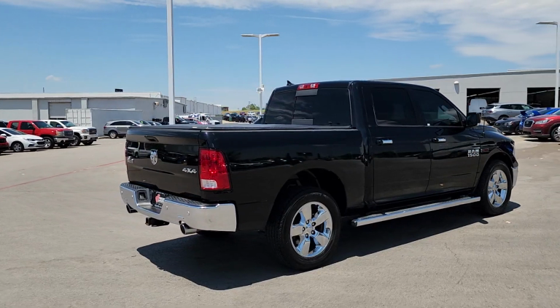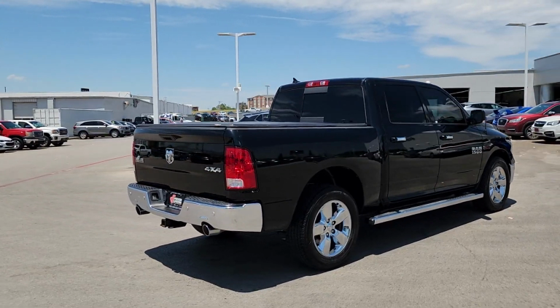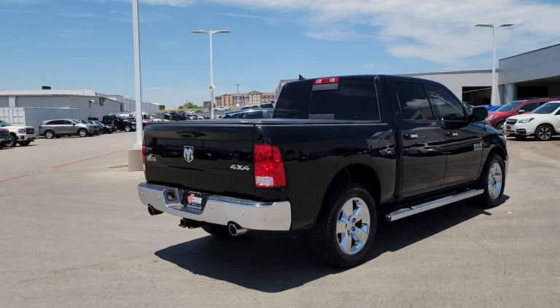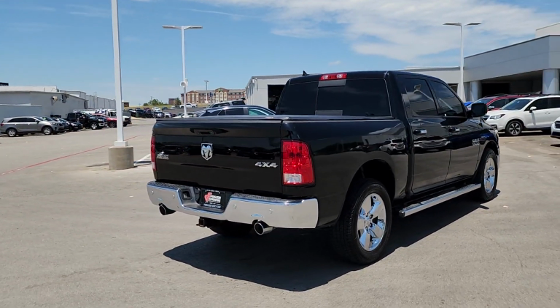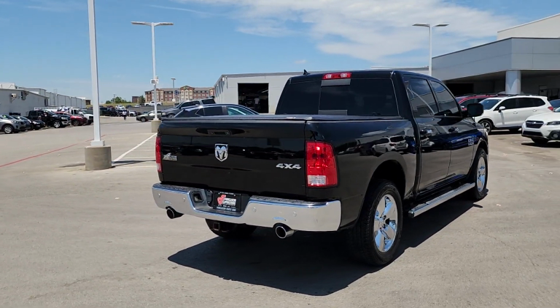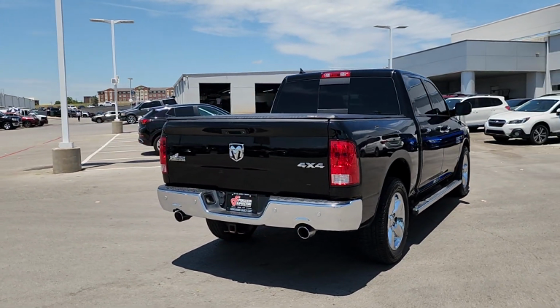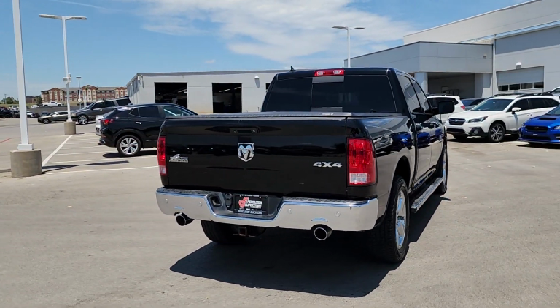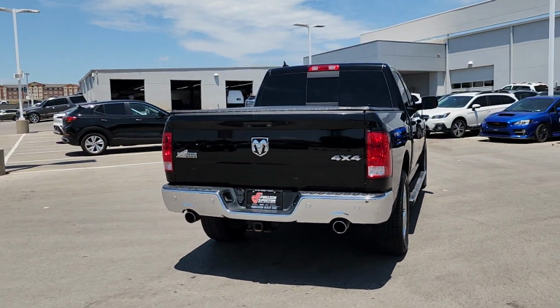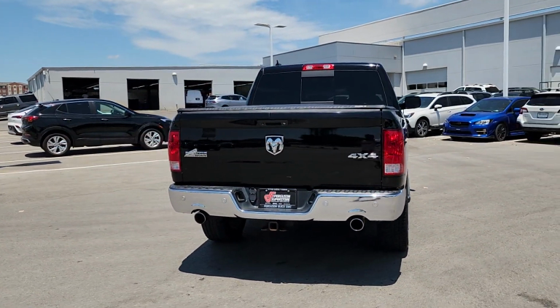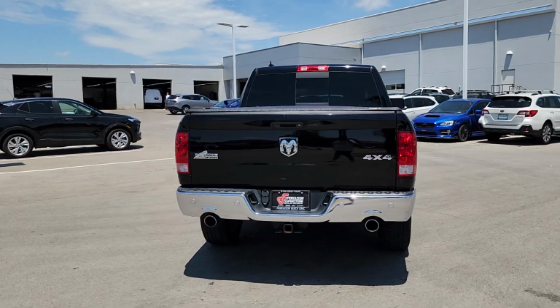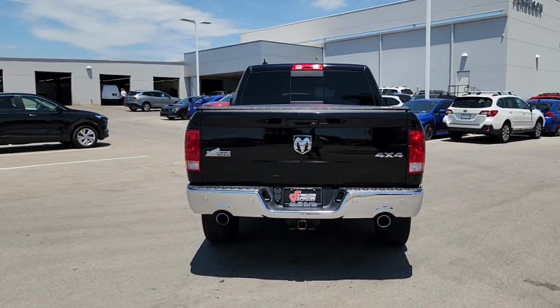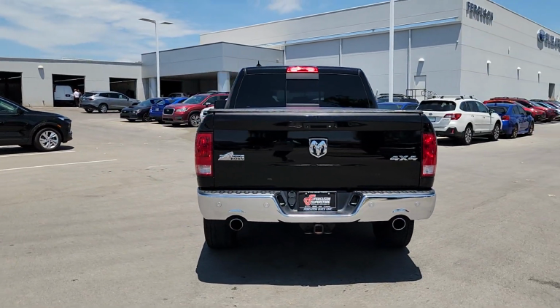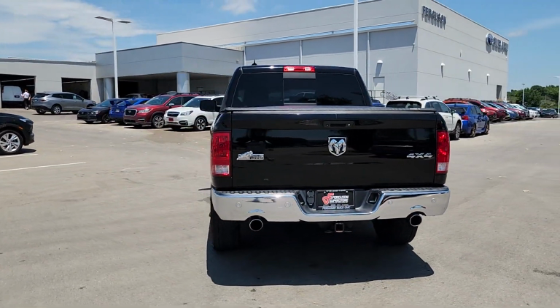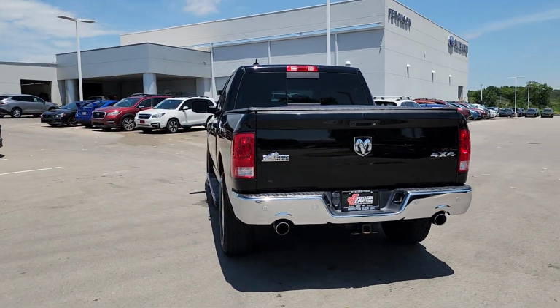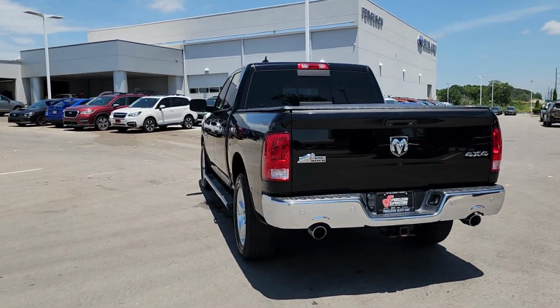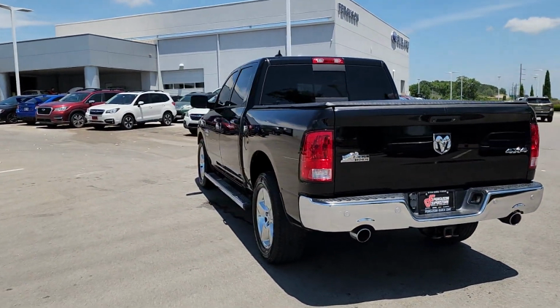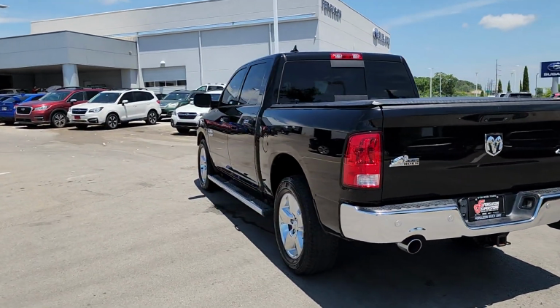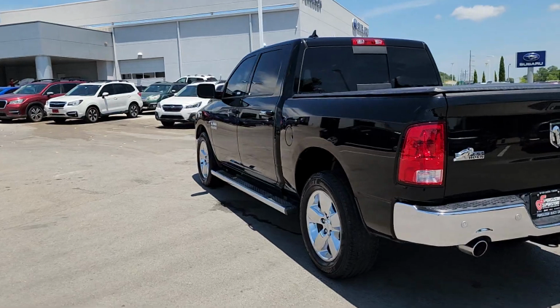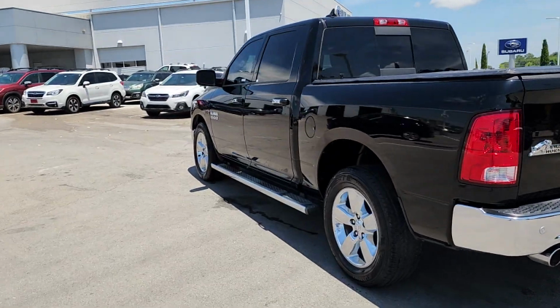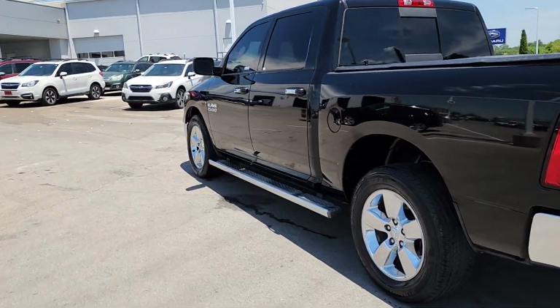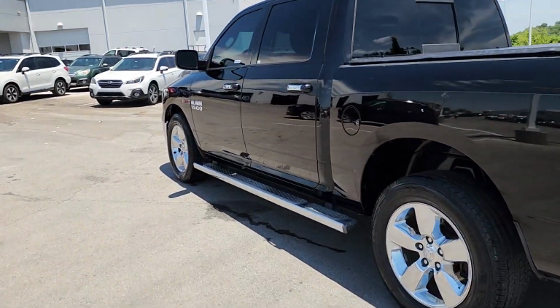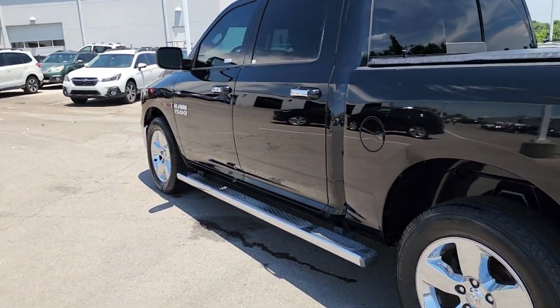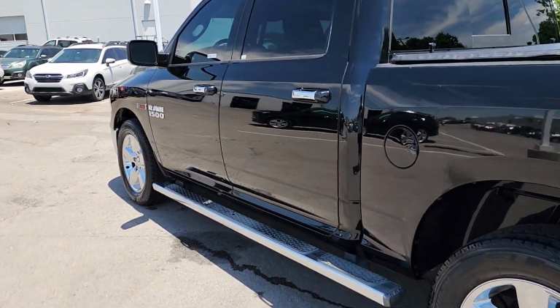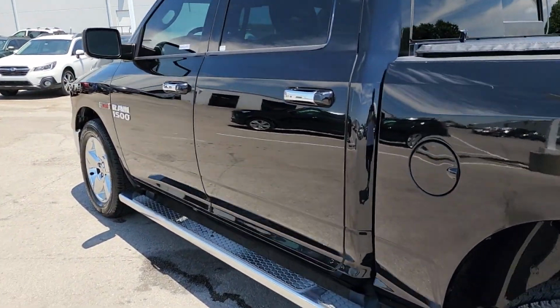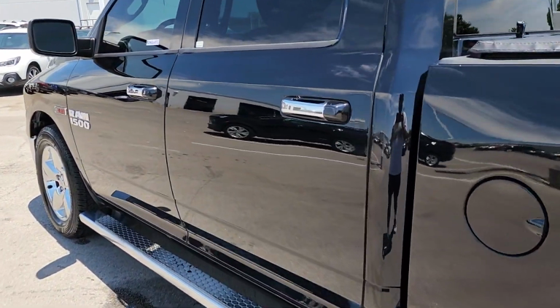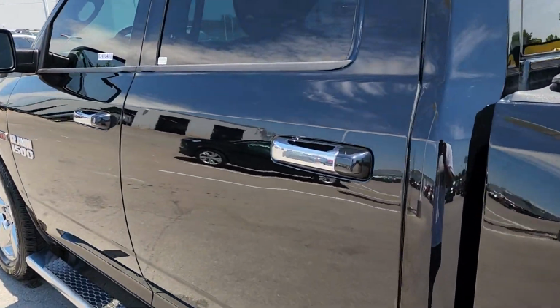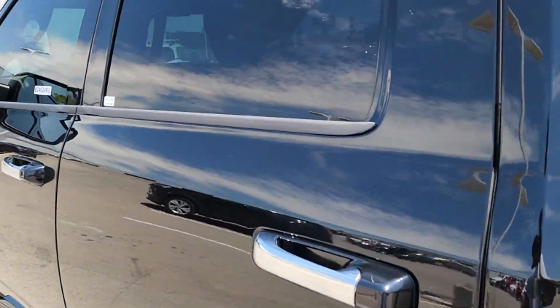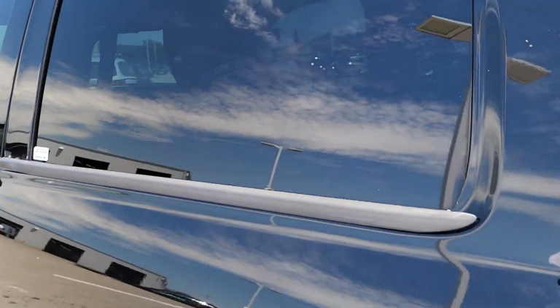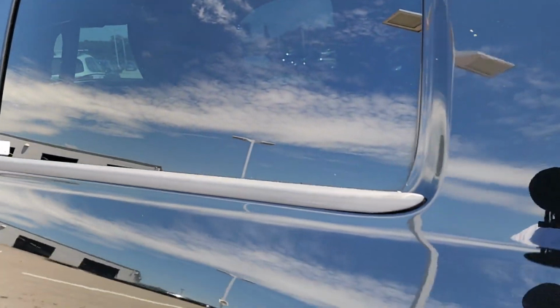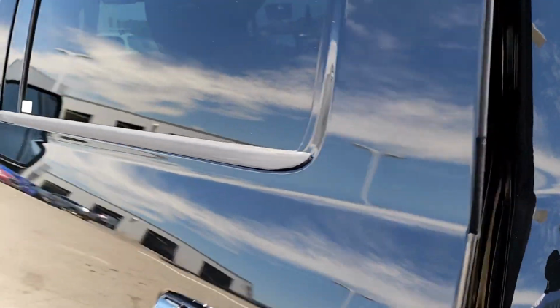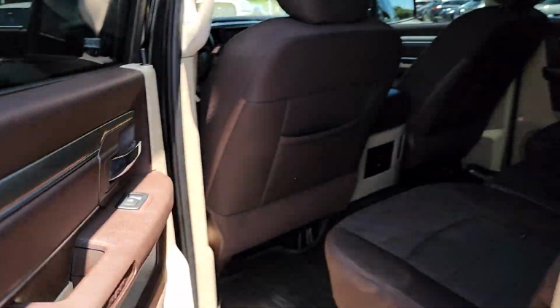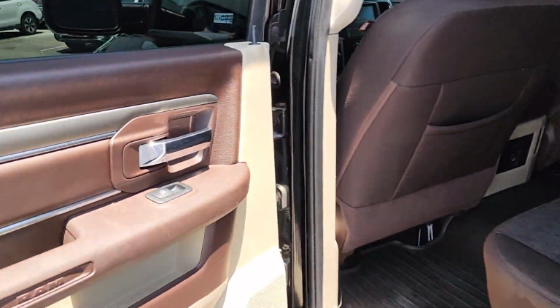These are just some of the great options this vehicle comes with: keyless entry, chrome wheels, fog lamps, backup camera, remote engine start, four-wheel drive, heated mirrors, satellite radio, Bluetooth connection, and heated front seats.